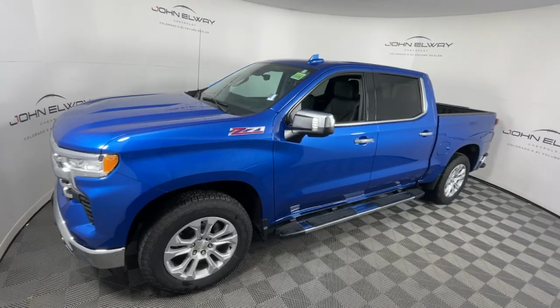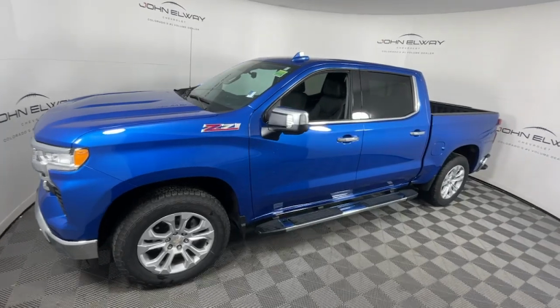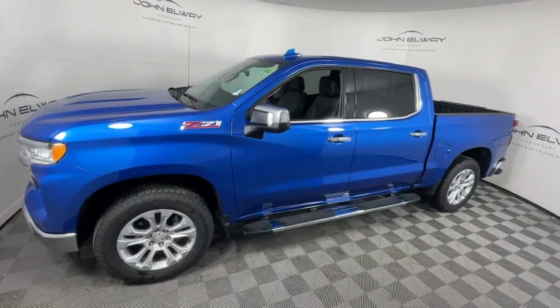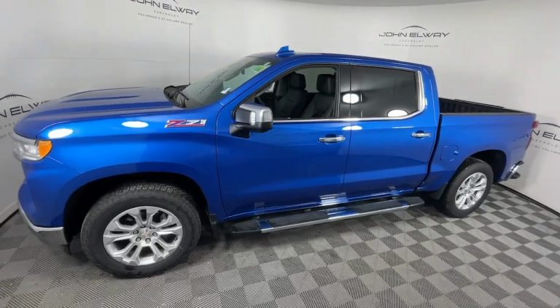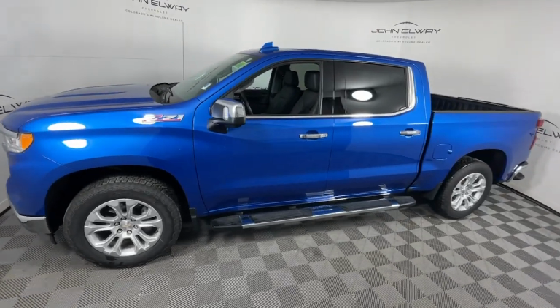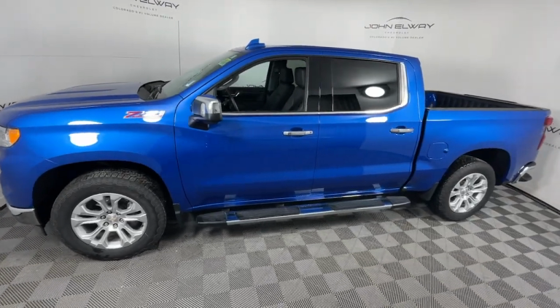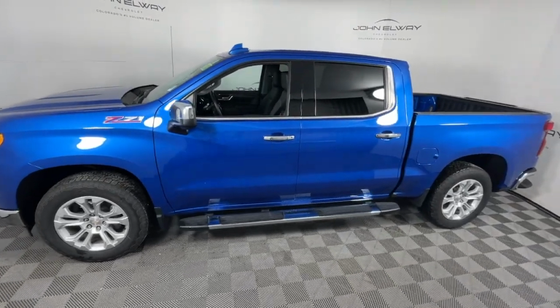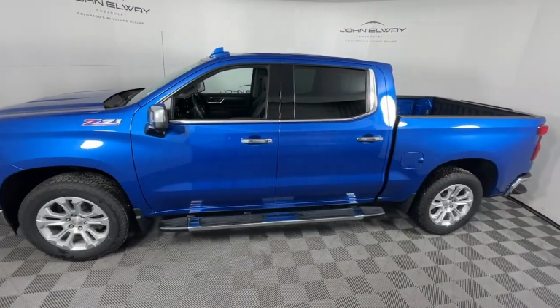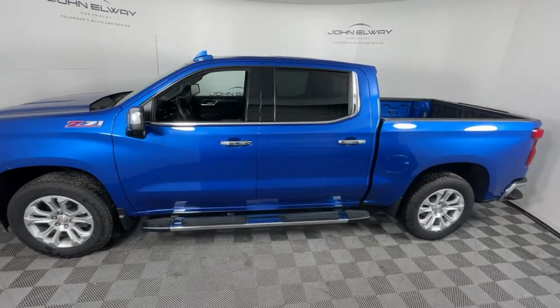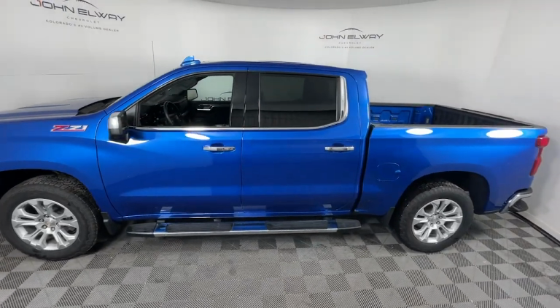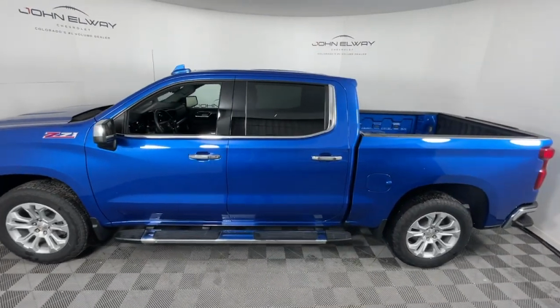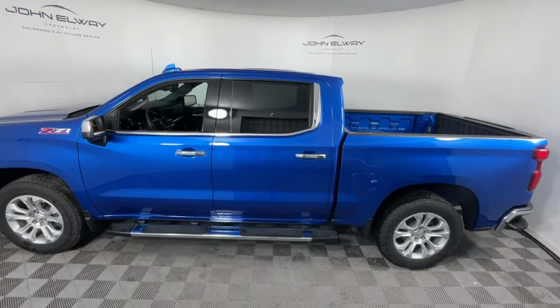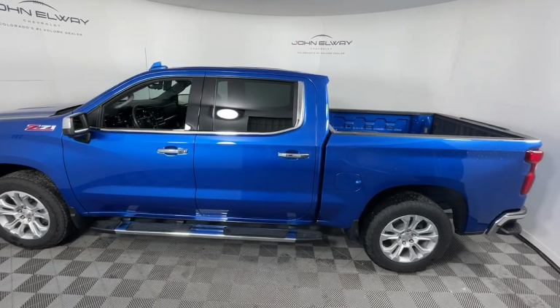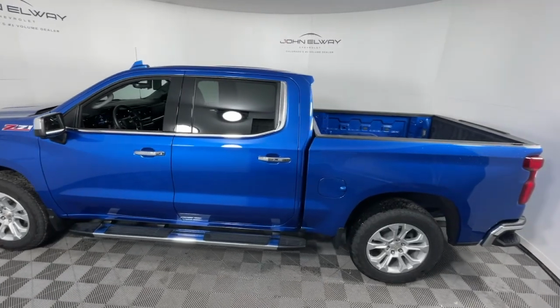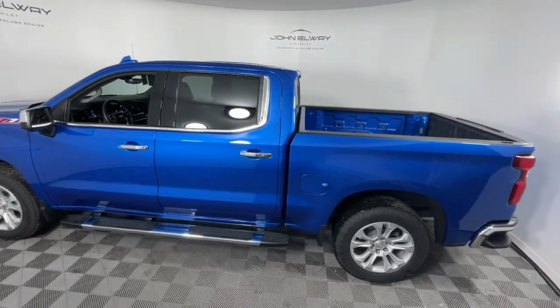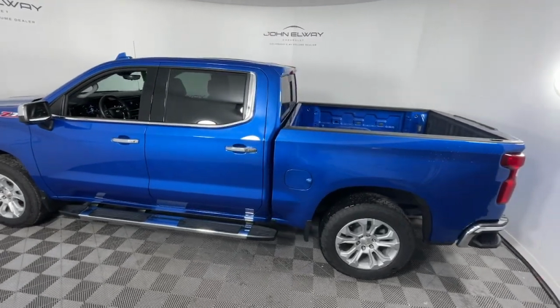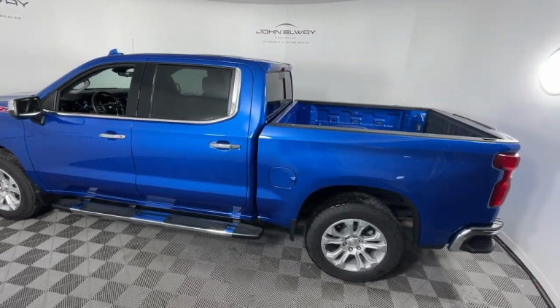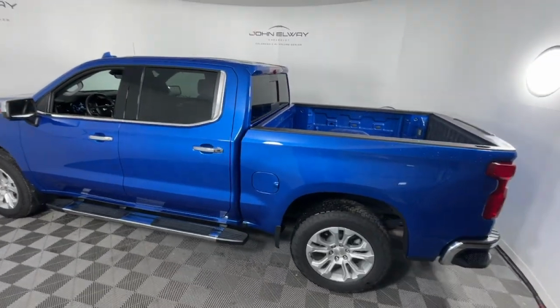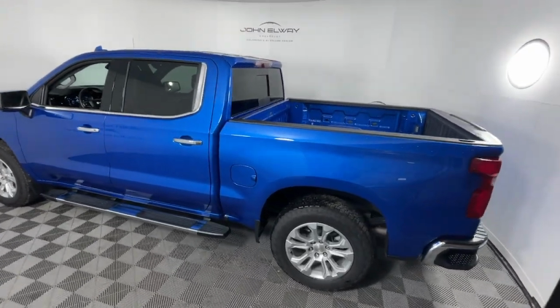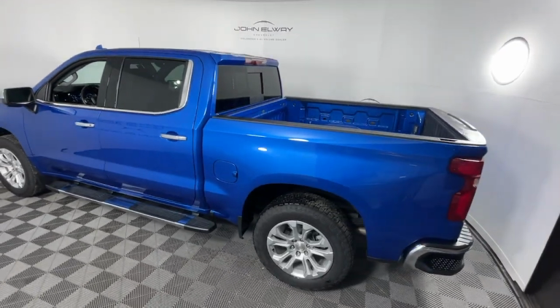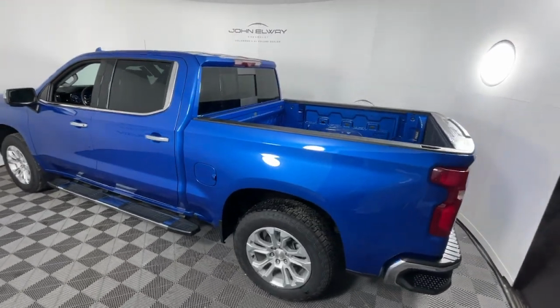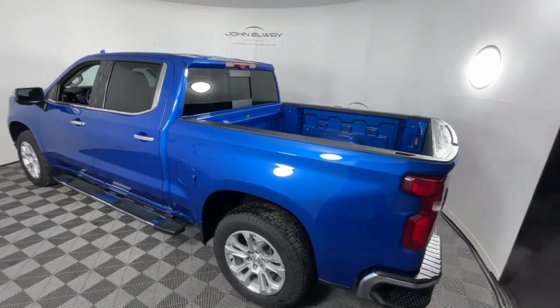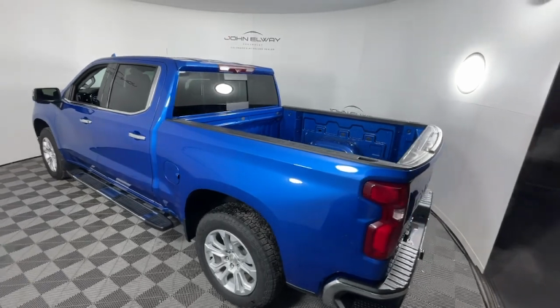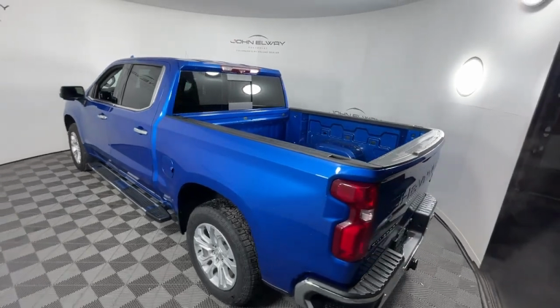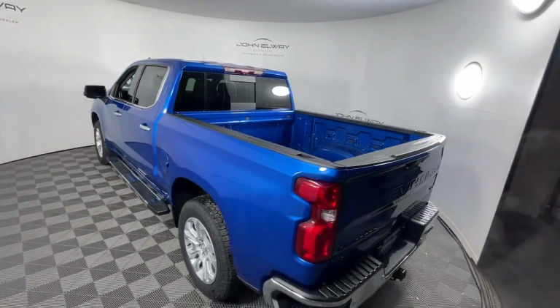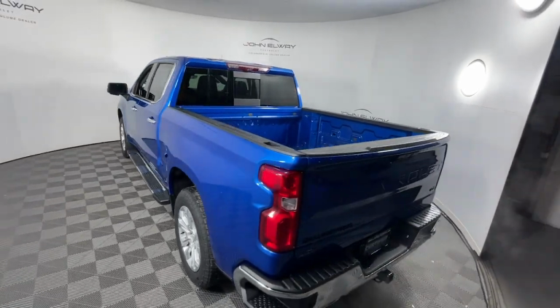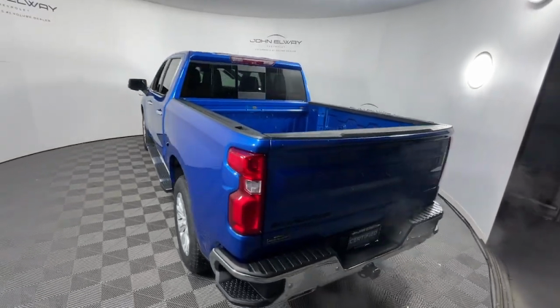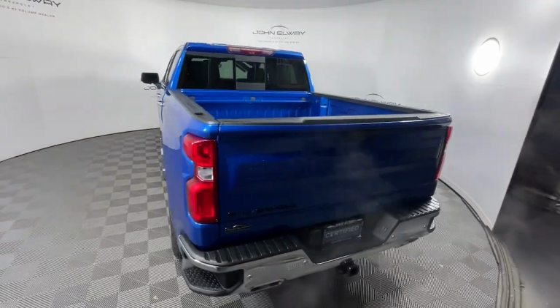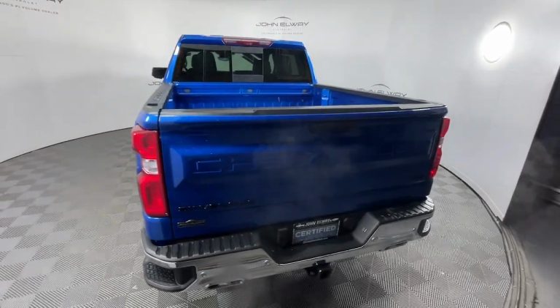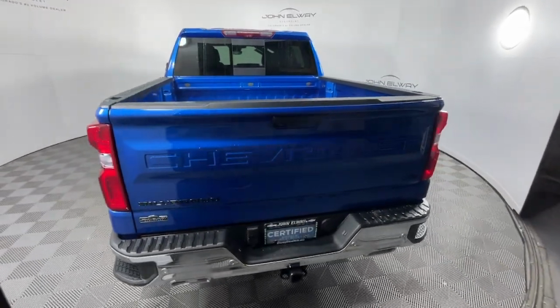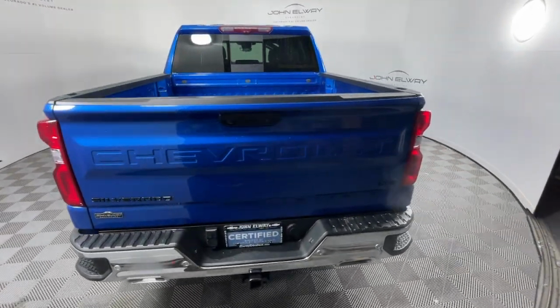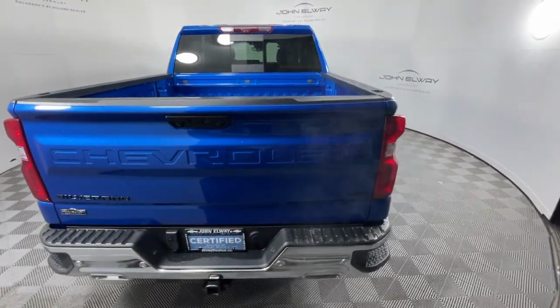Can you see yourself in the 2022 Chevrolet Silverado 1500? The Chevrolet Silverado 1500 is the full-size pickup that's strong, quiet, and dependable, with the latest technology to keep you connected while you get the job done.